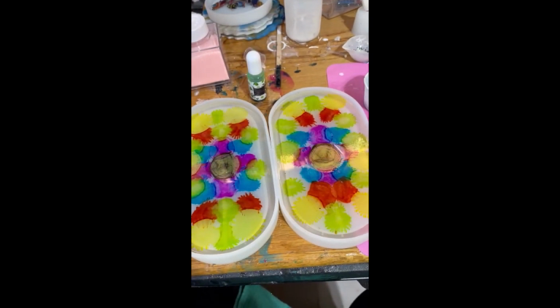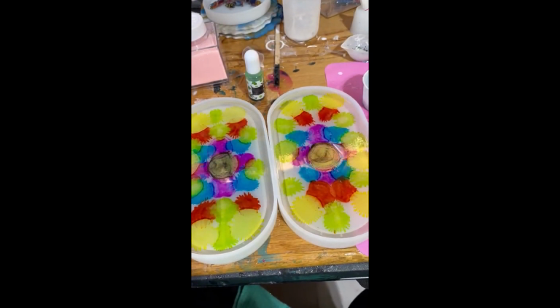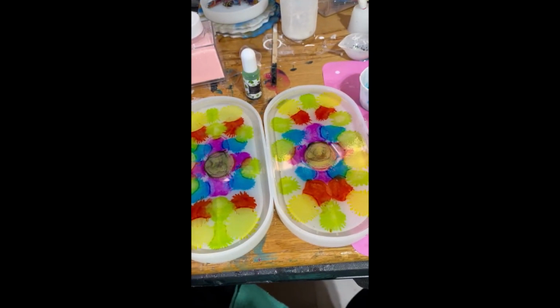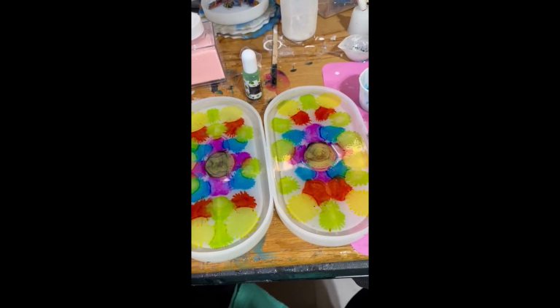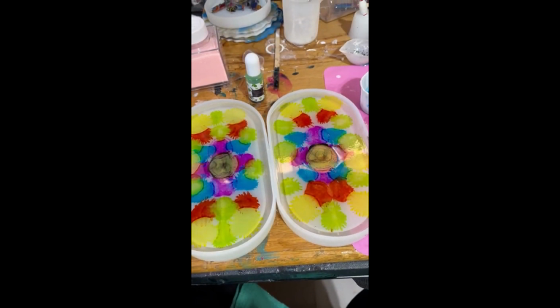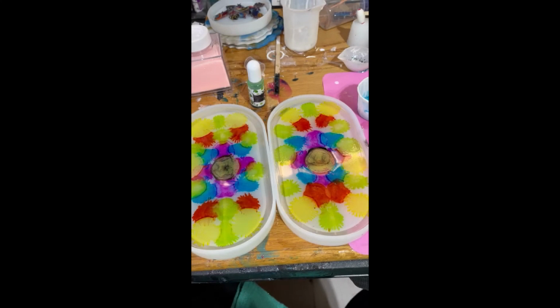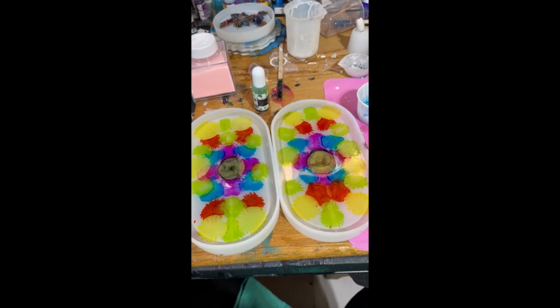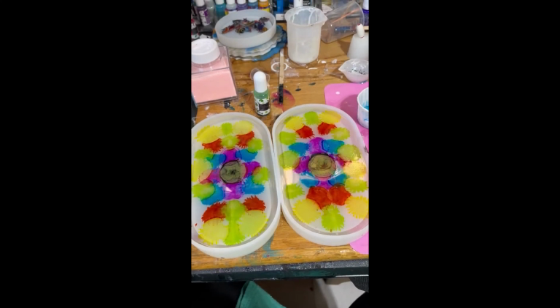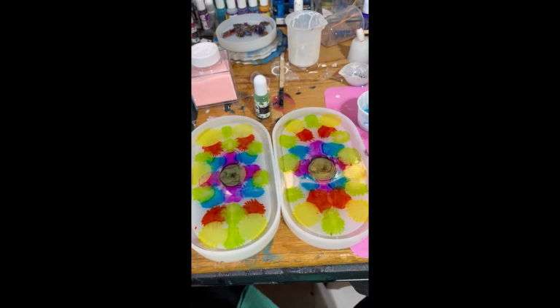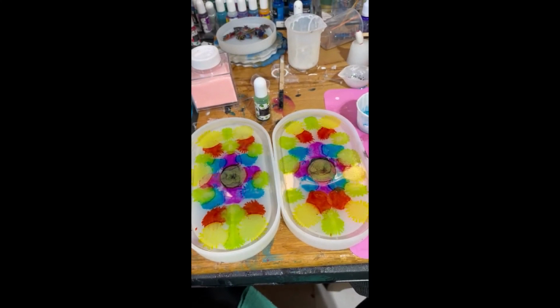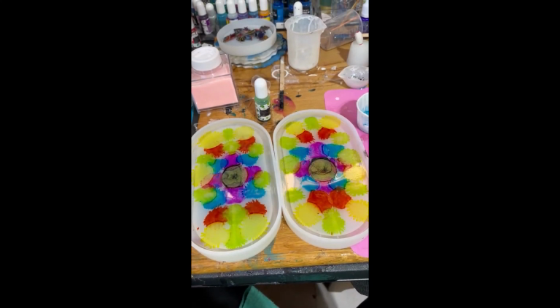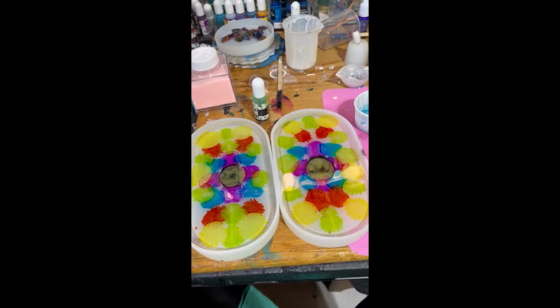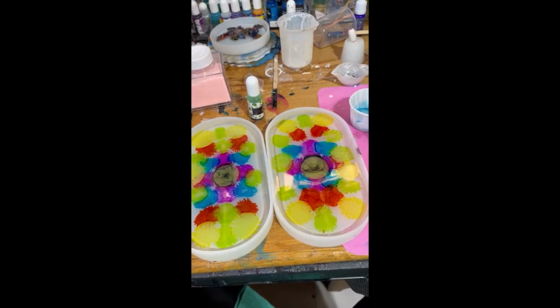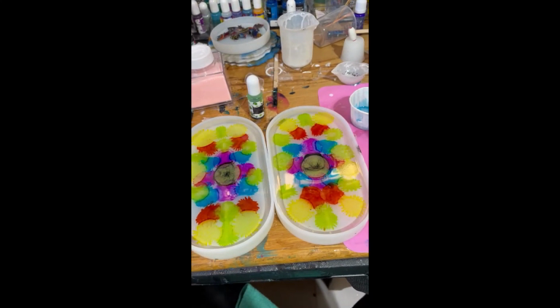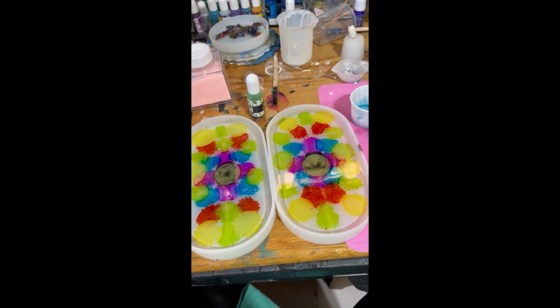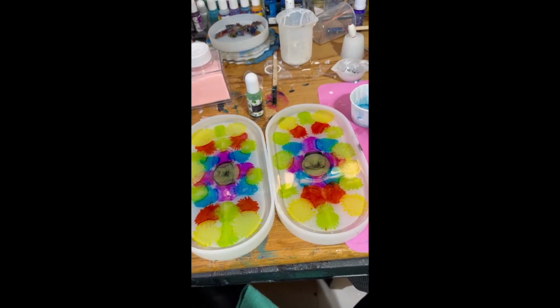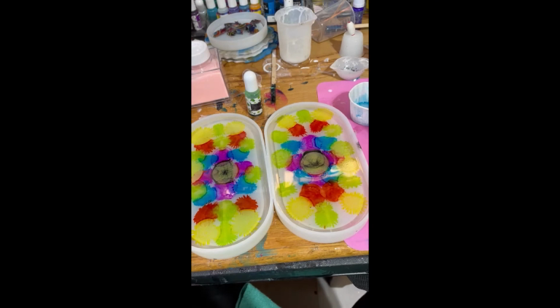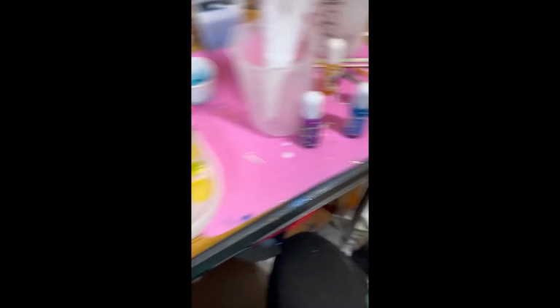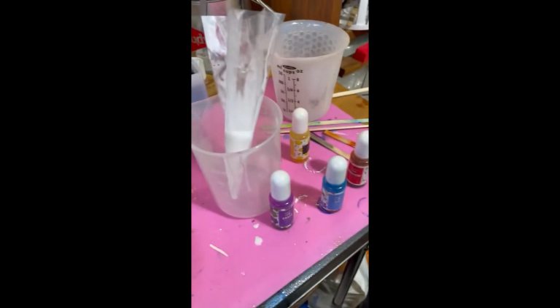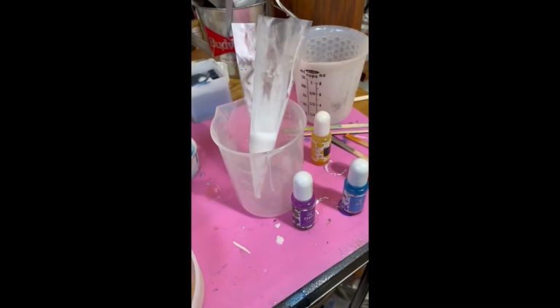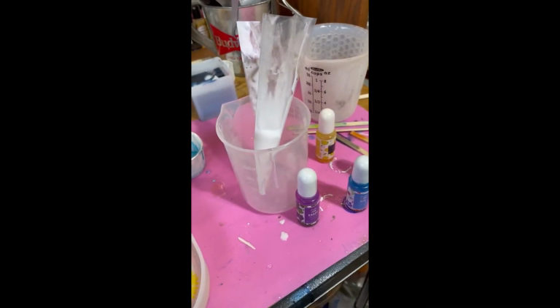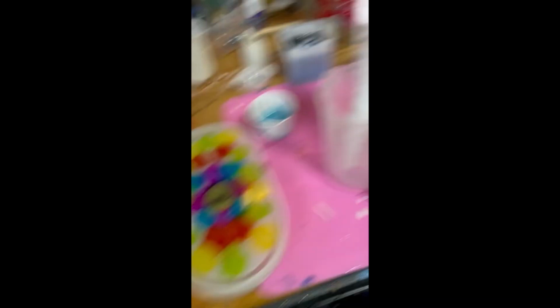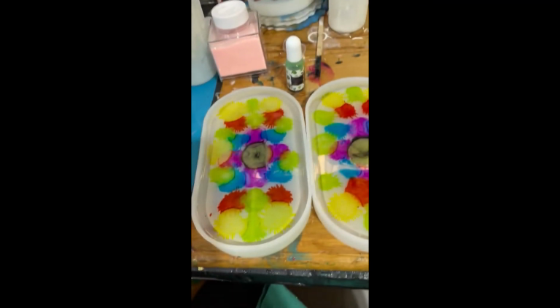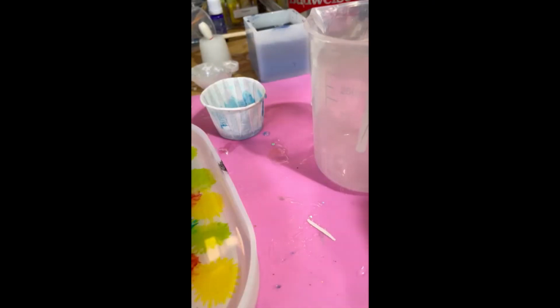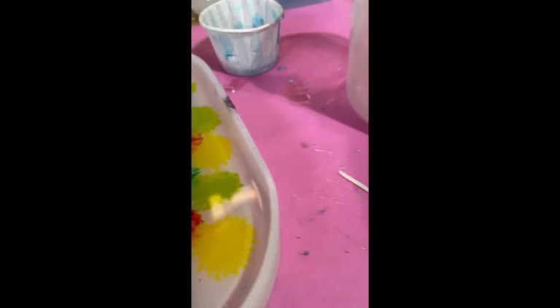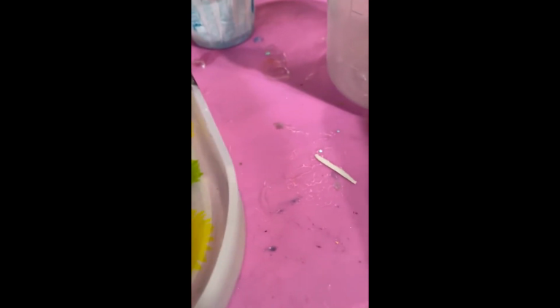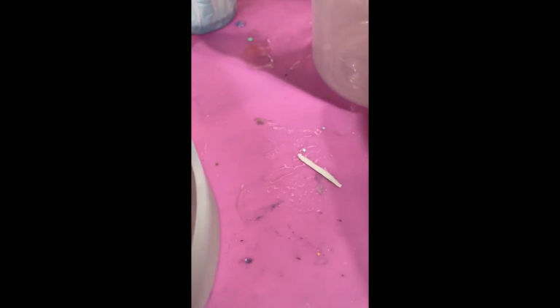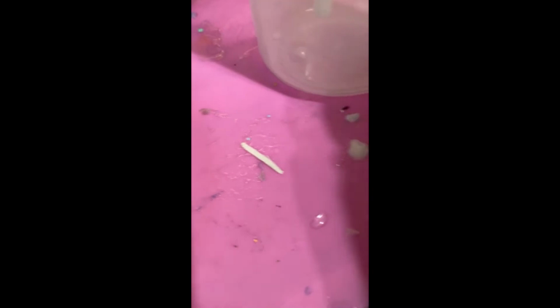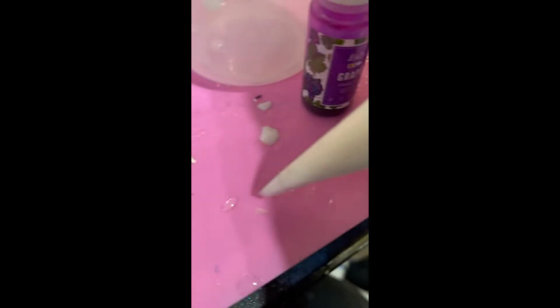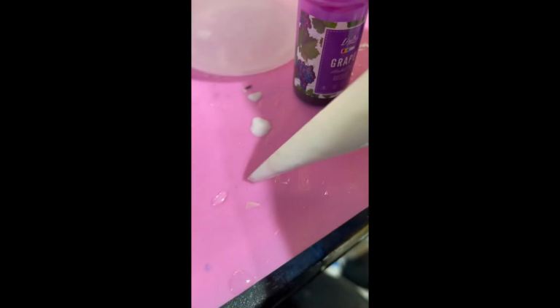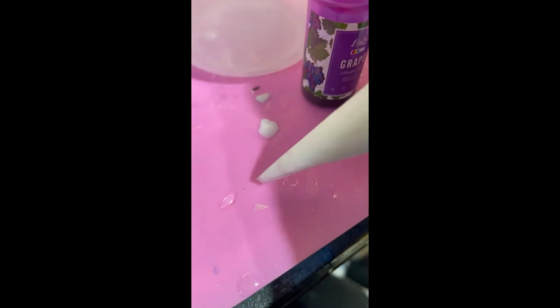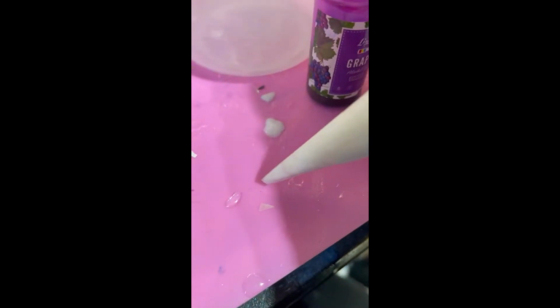Now I've got my colors here, so I'm going to start the white in a piping bag. The key here is getting a really fine little line coming out.